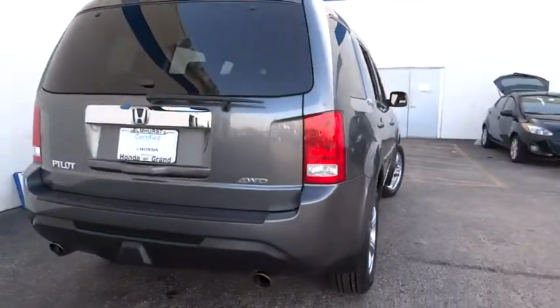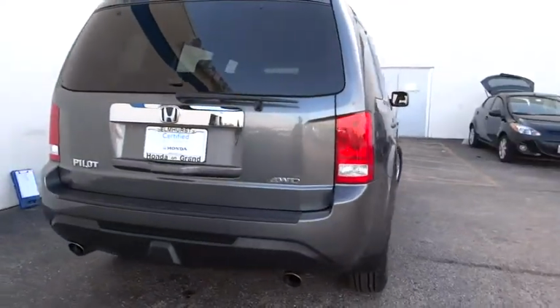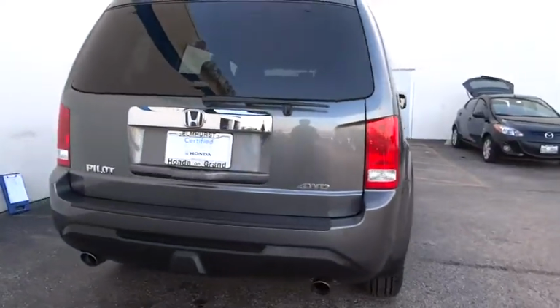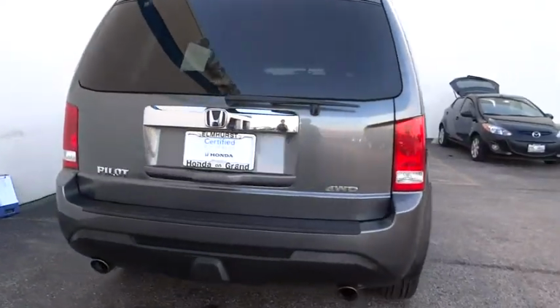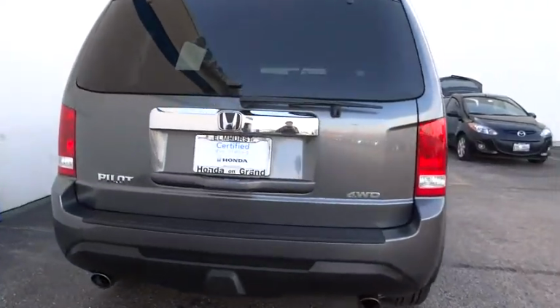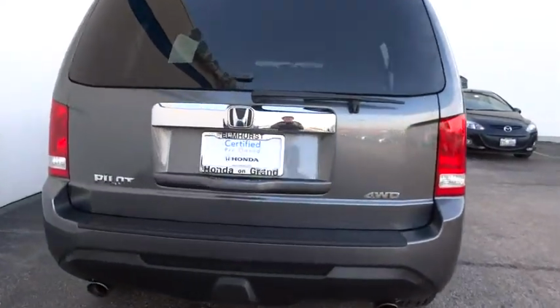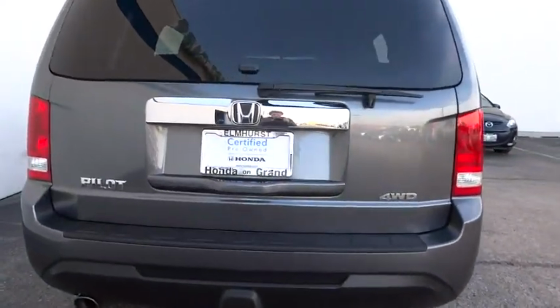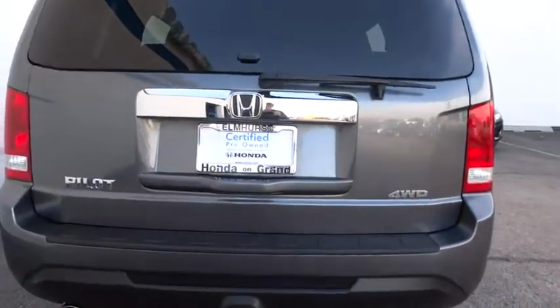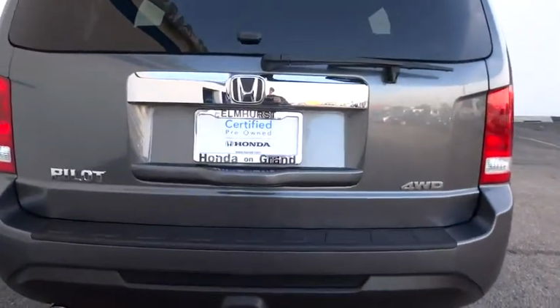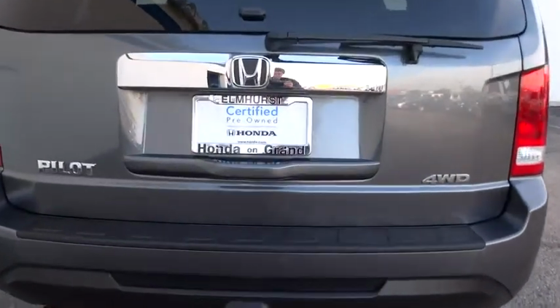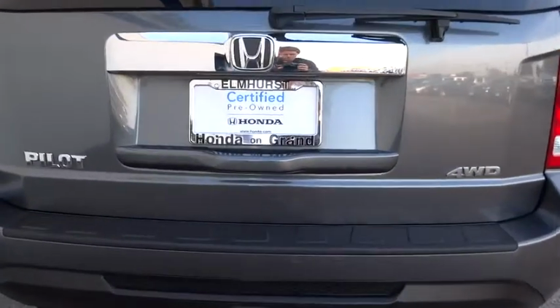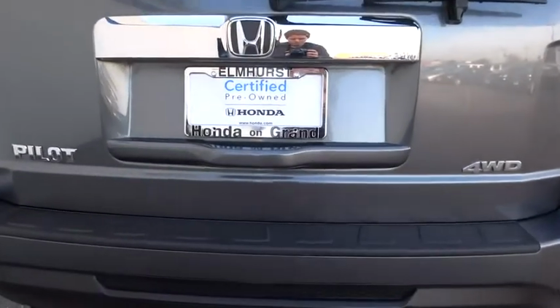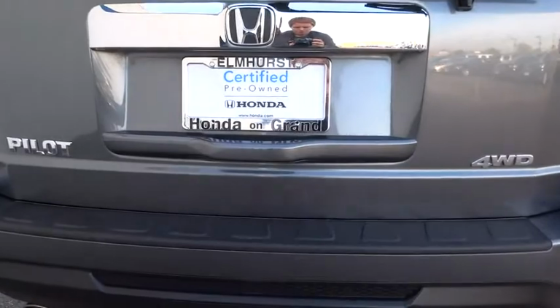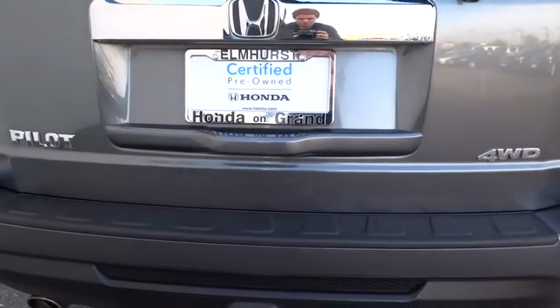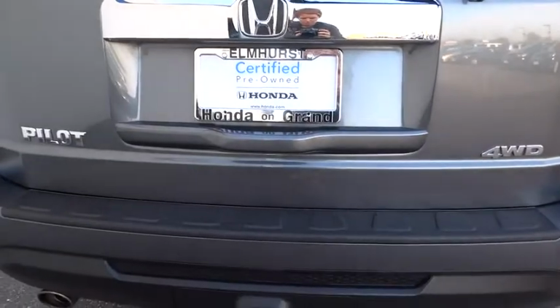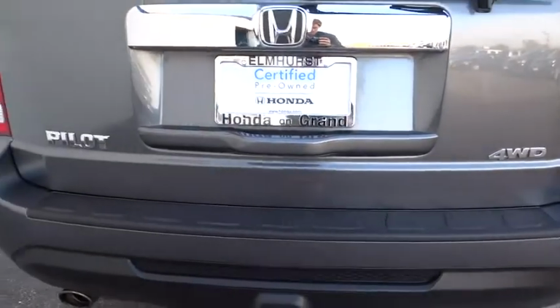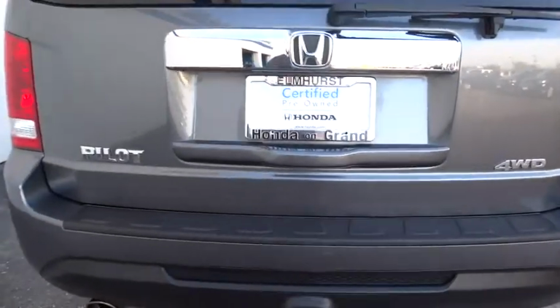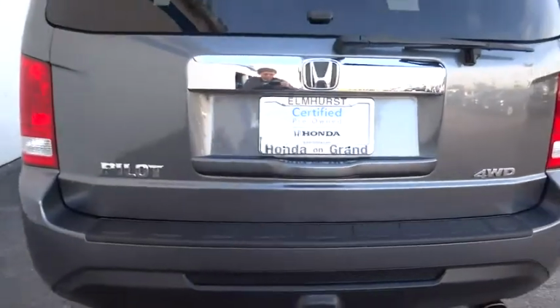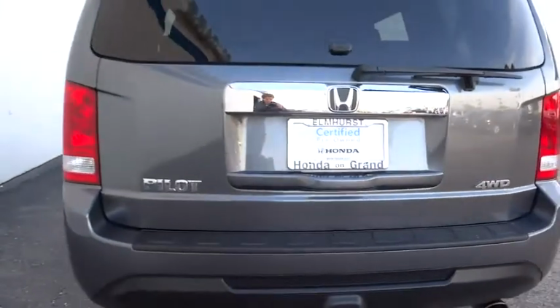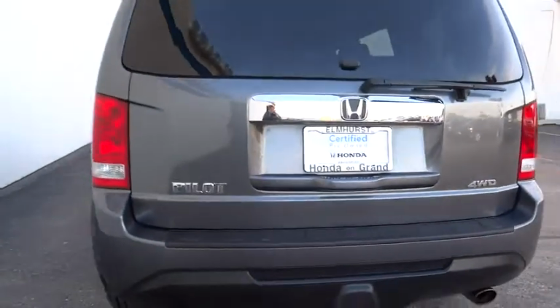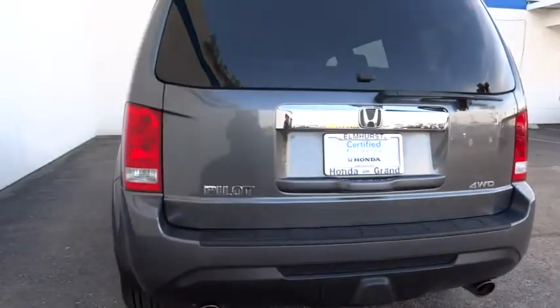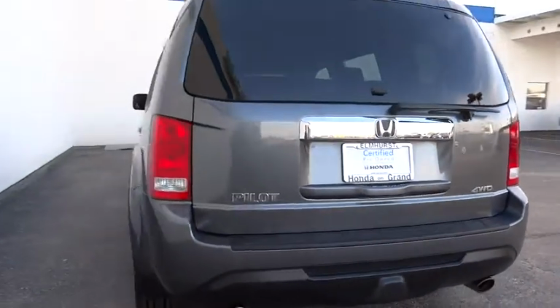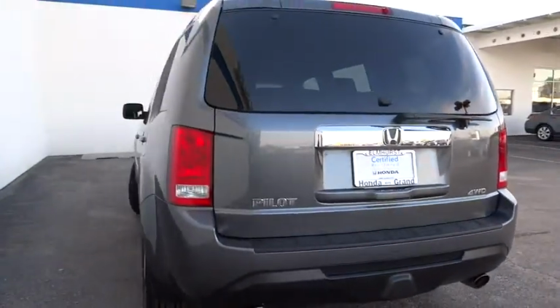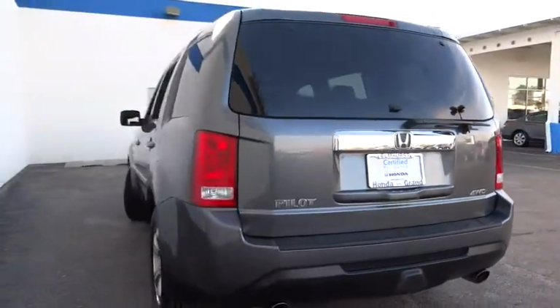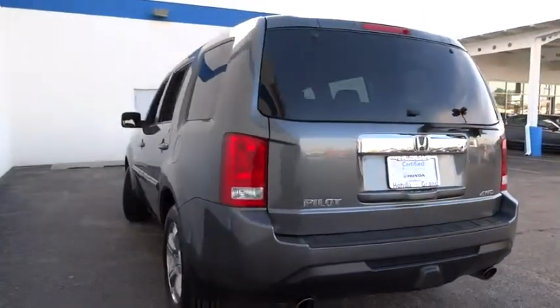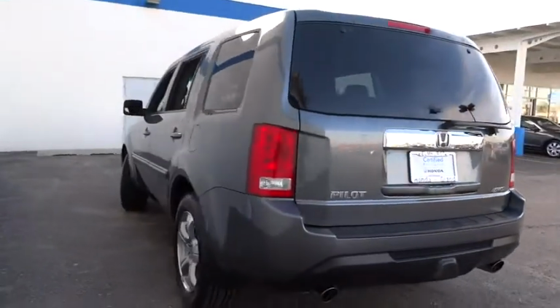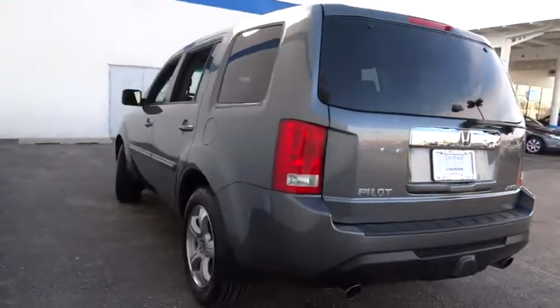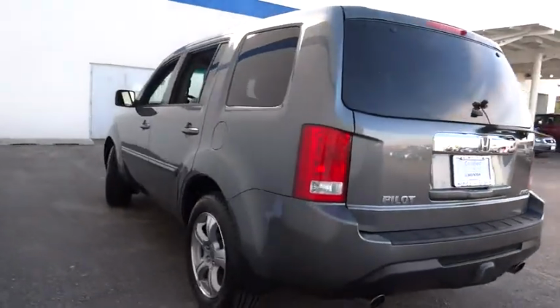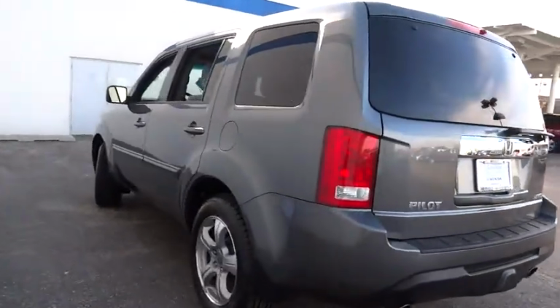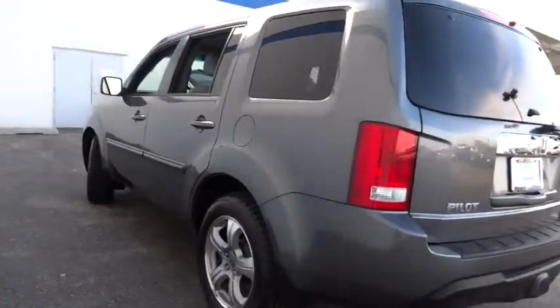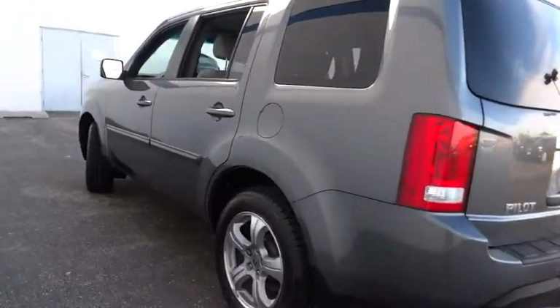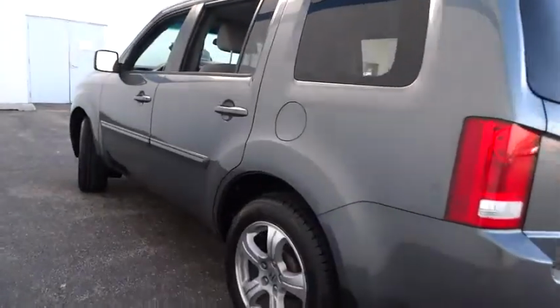Four-wheel disc brakes, cruise control, AM FM stereo radio, climate control, premium sound system, rear defrost, and universal garage door opener.